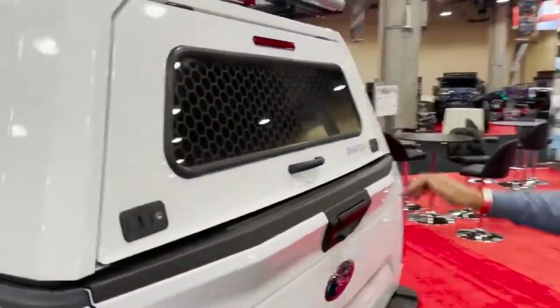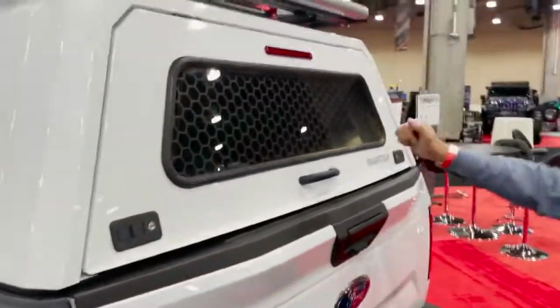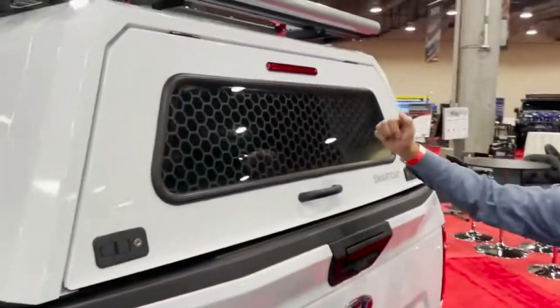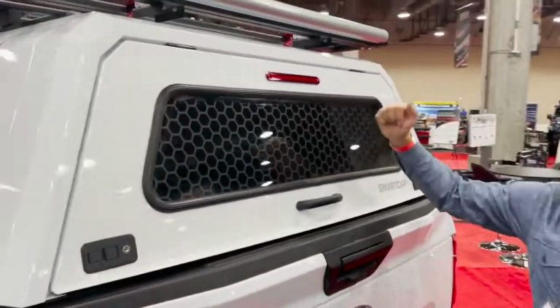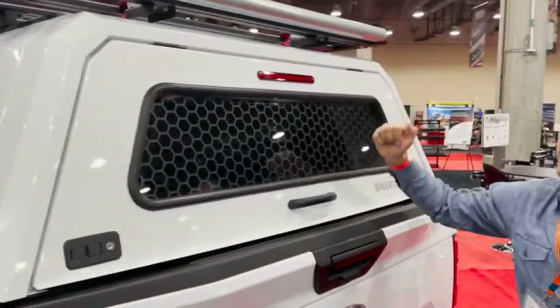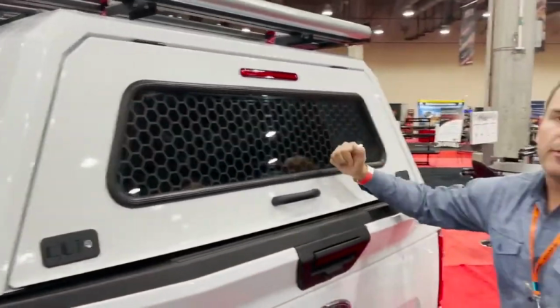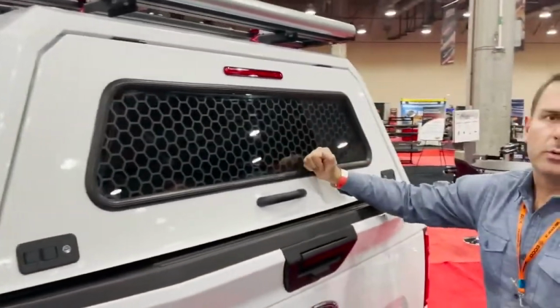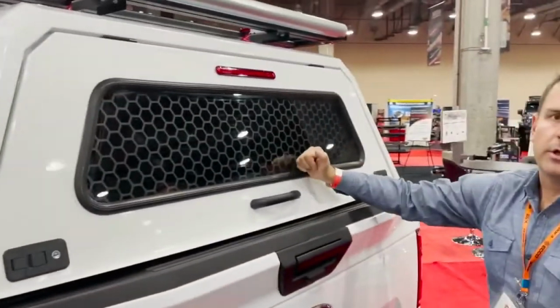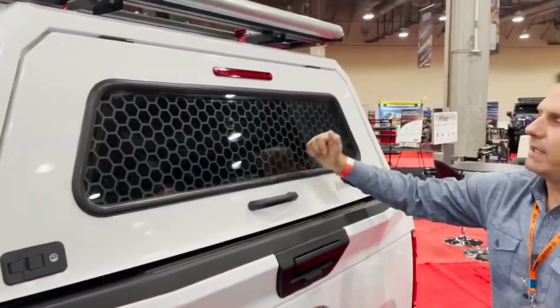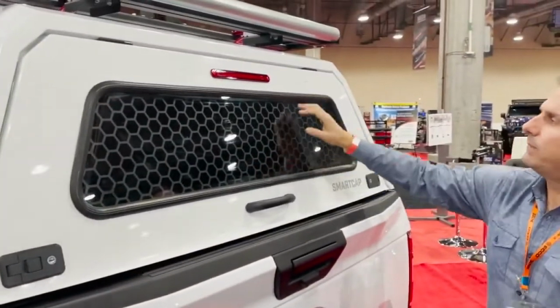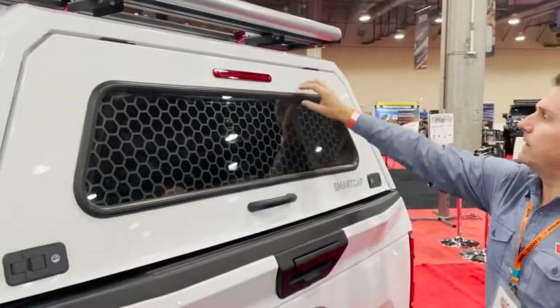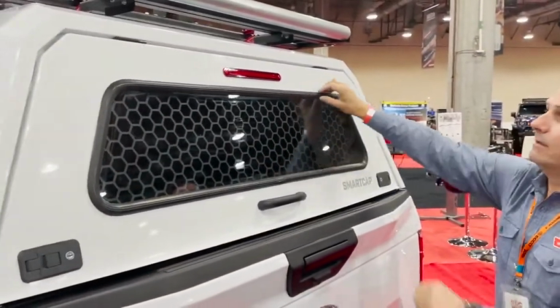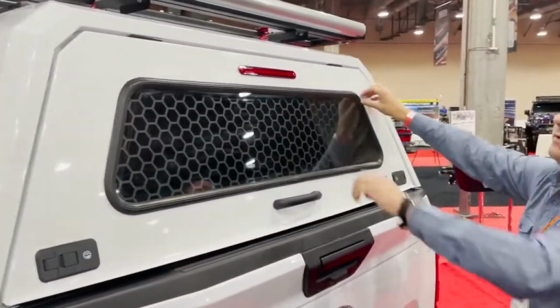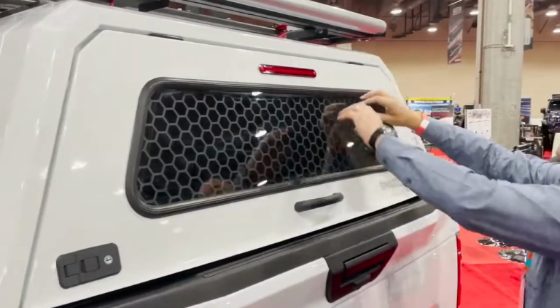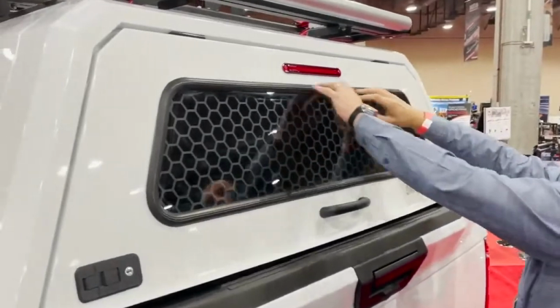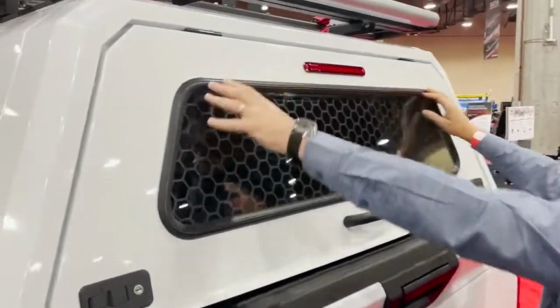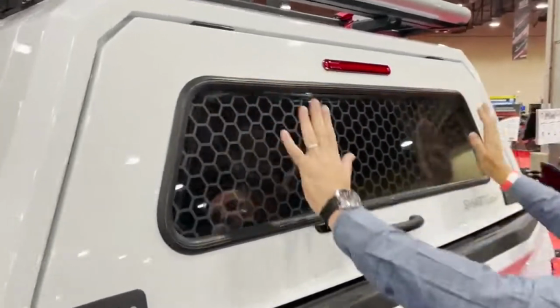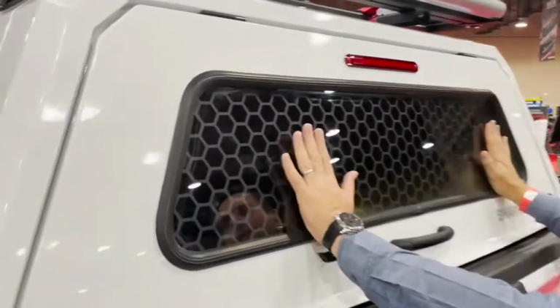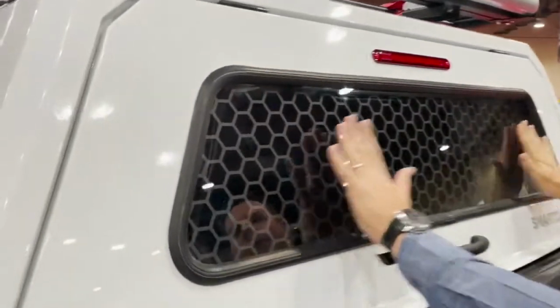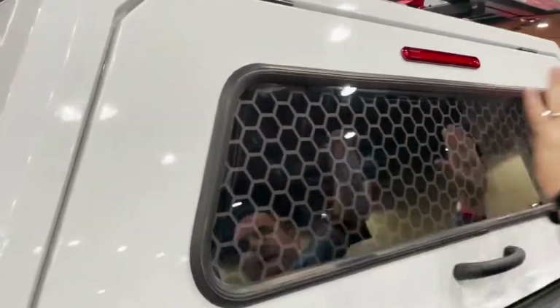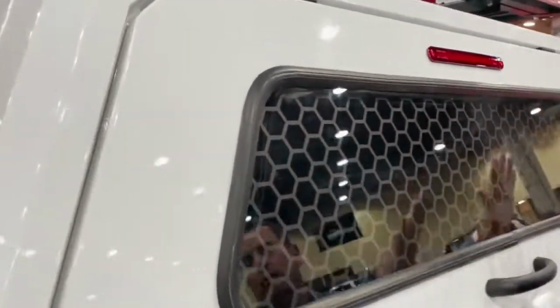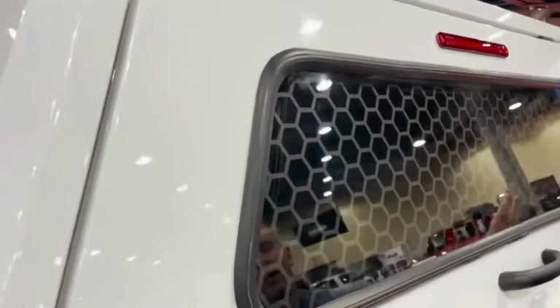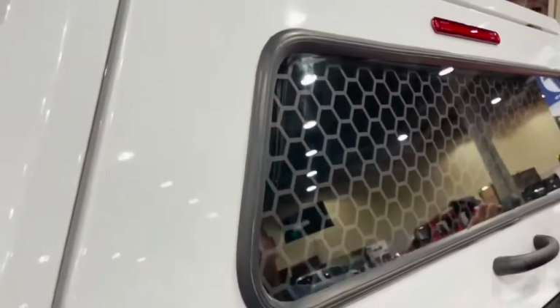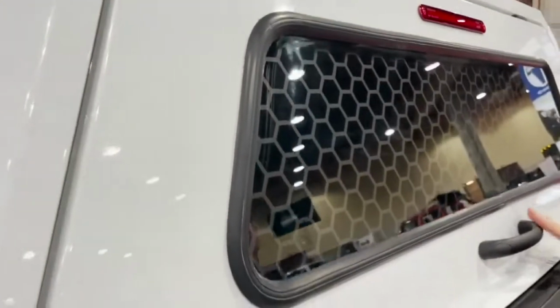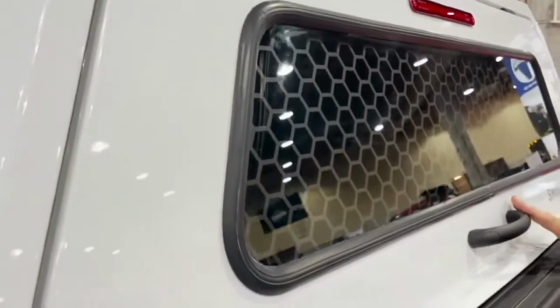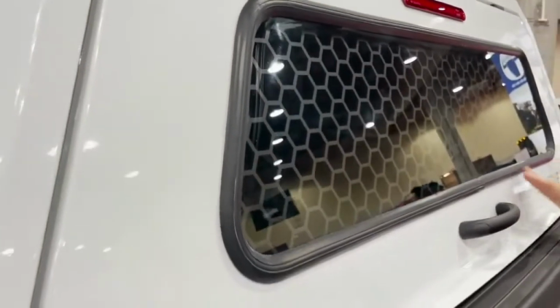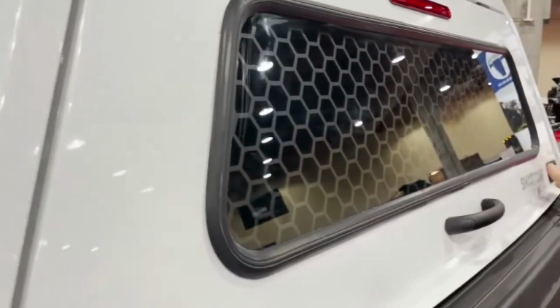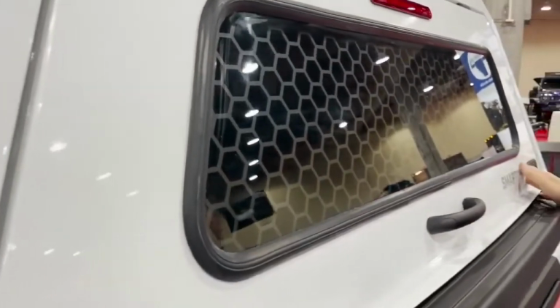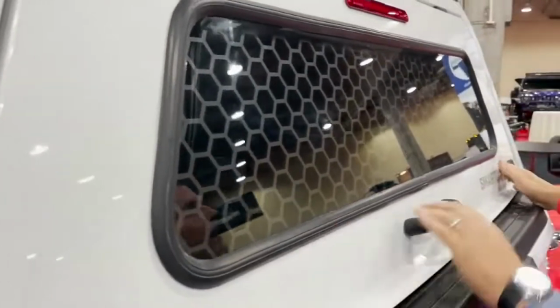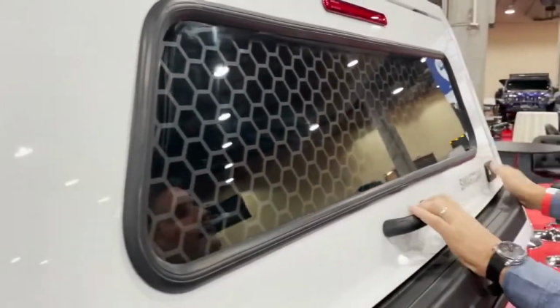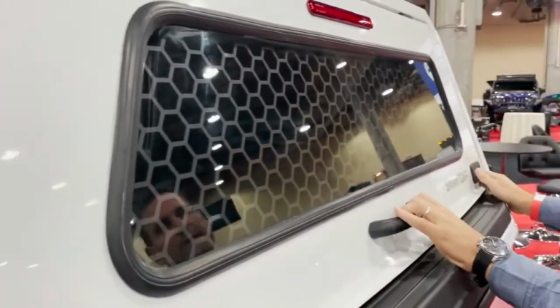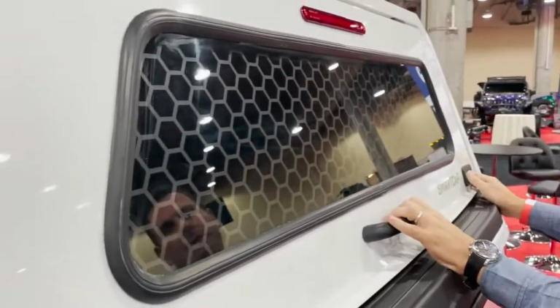This unit has got a rubber bonded window, and that's the real unique difference between the EVO-C versus the Sport and the Adventure Series.